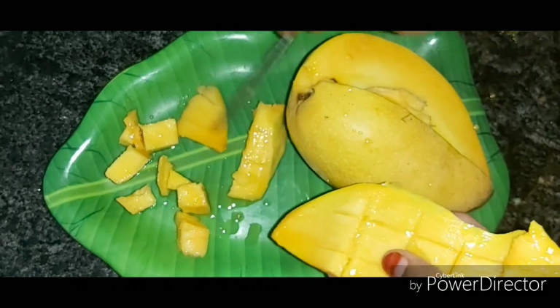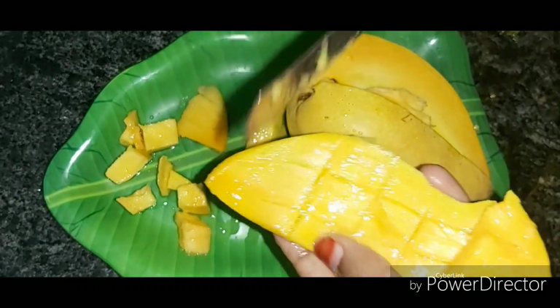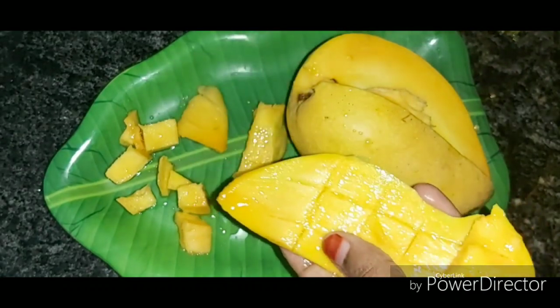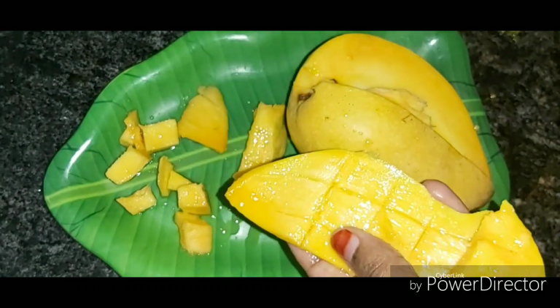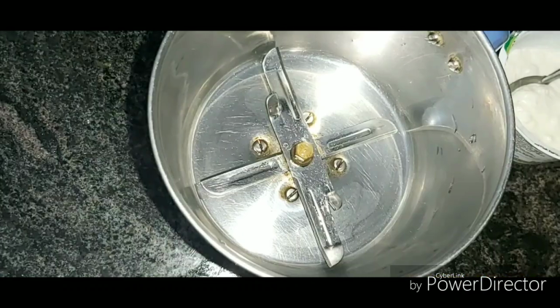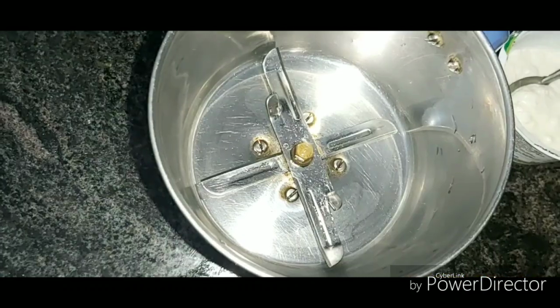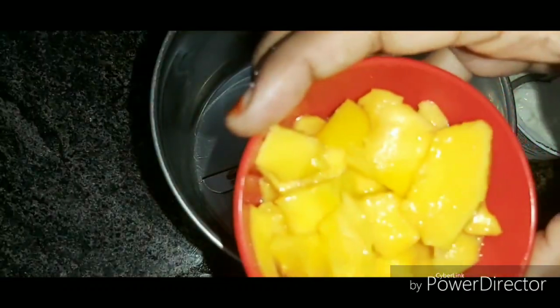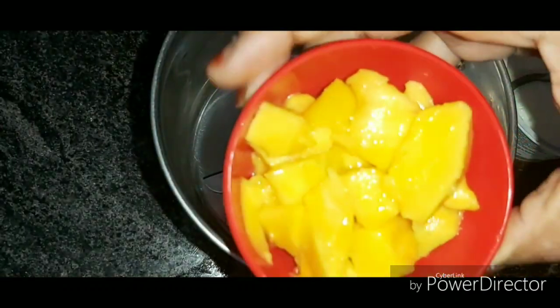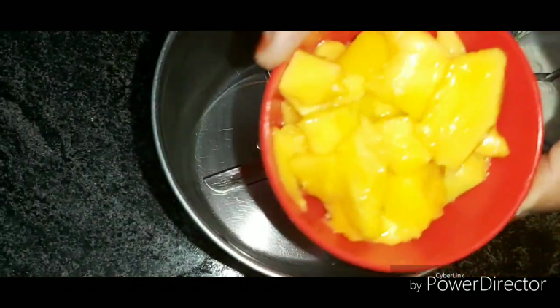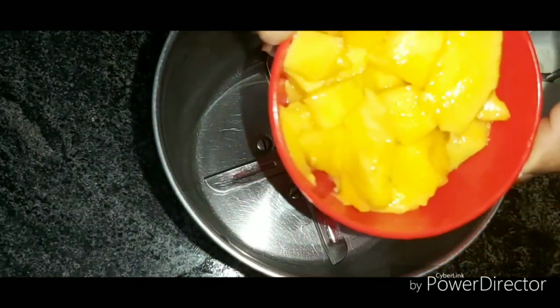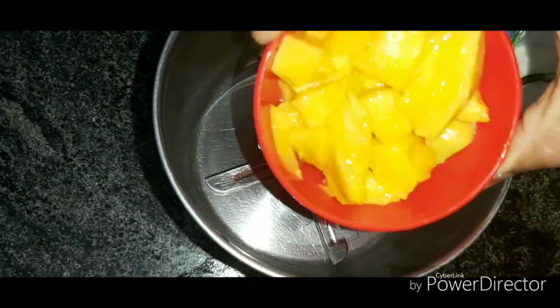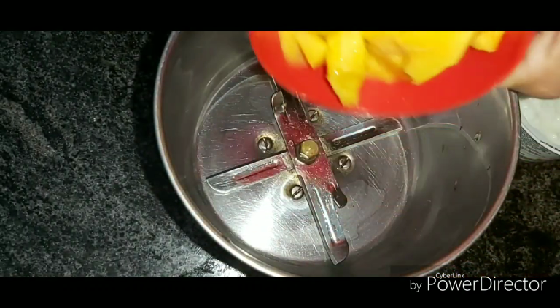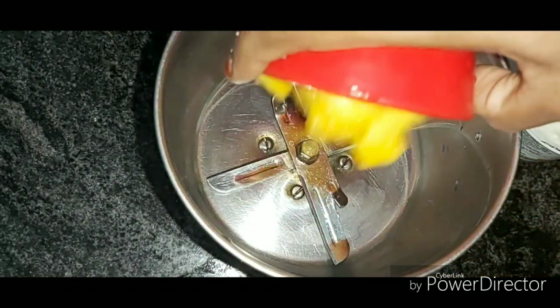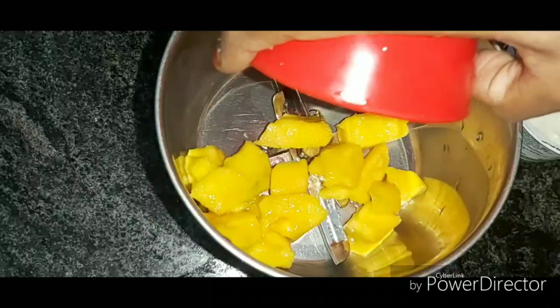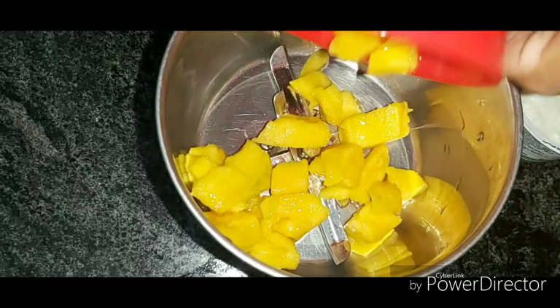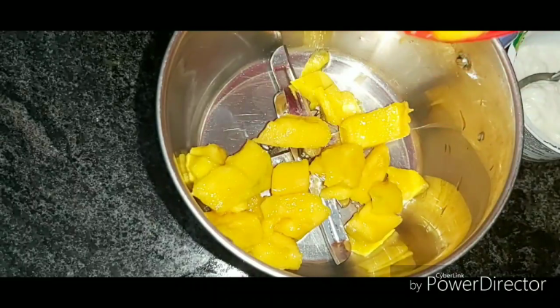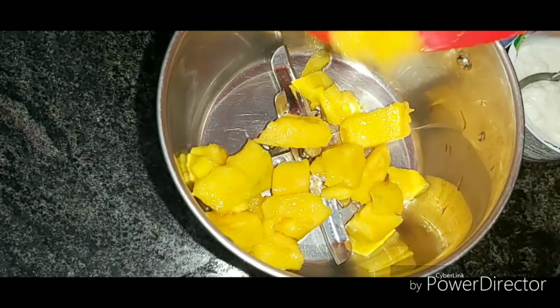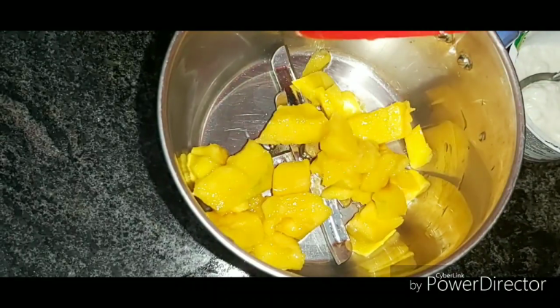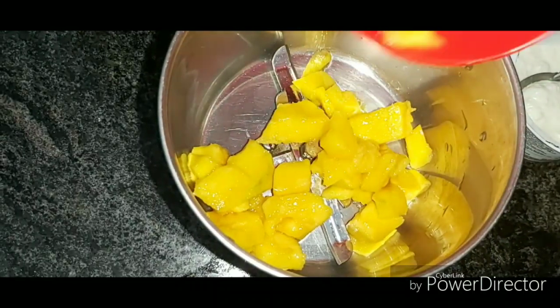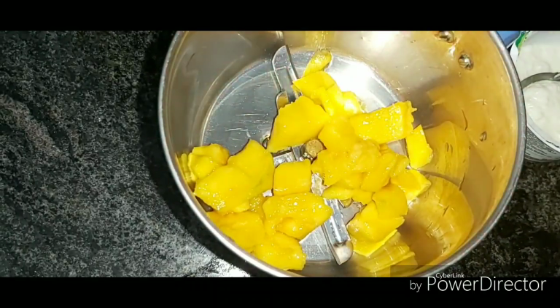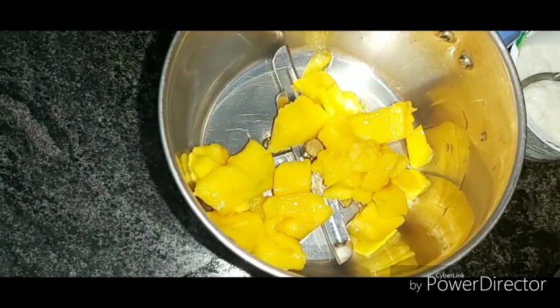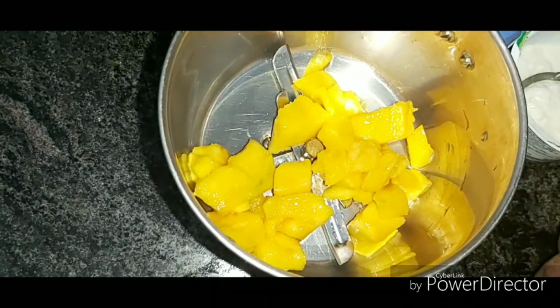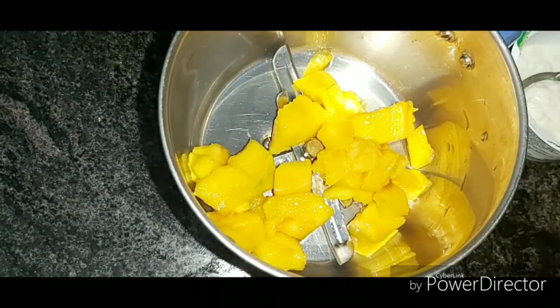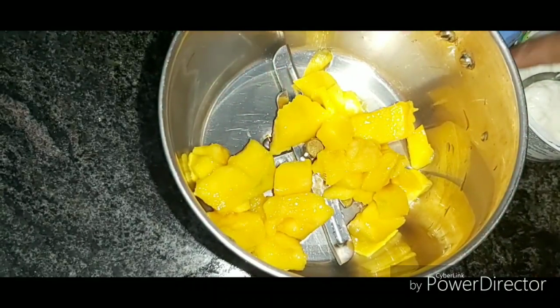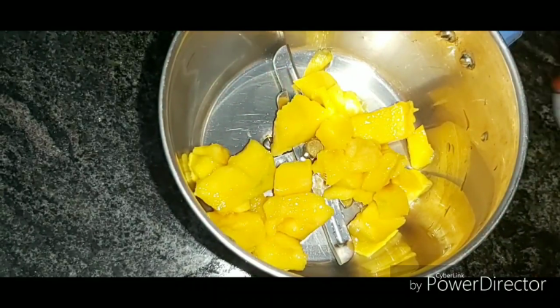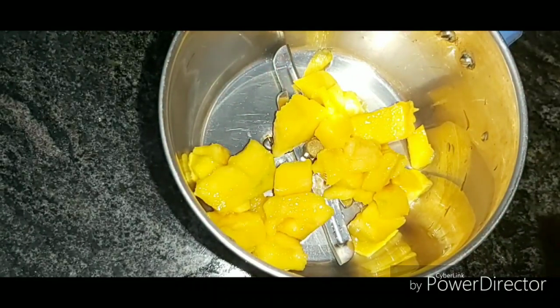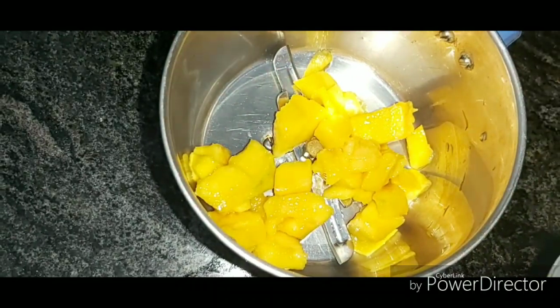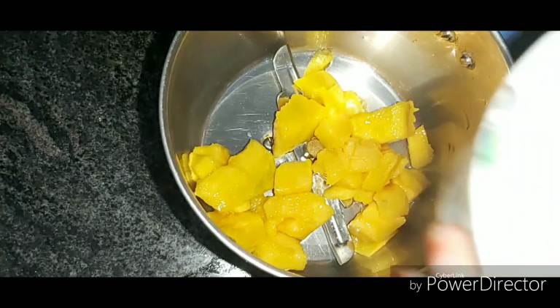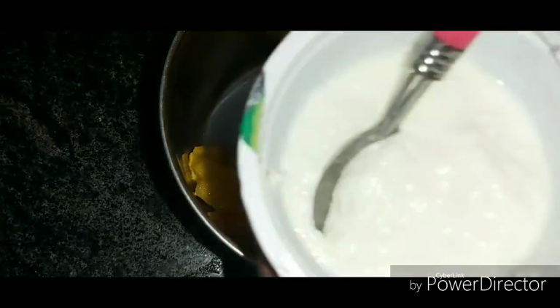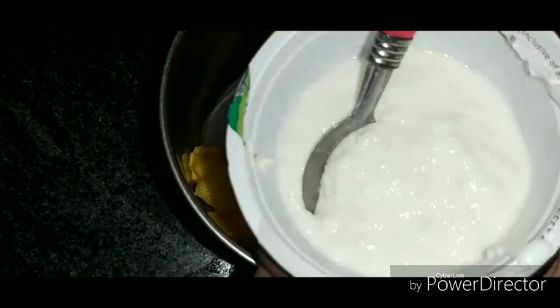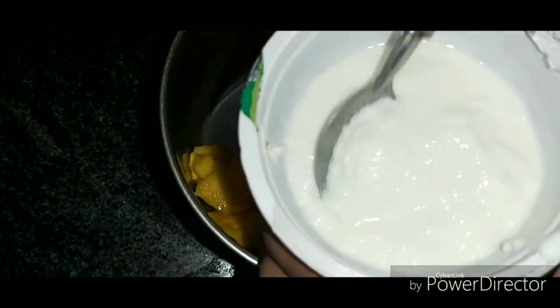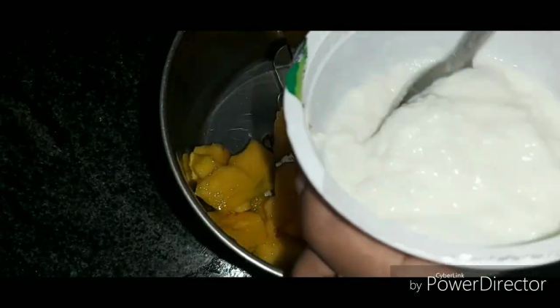Now cut it and put it in a jar. Mix it in a mixer cup. Next we have a good amount ready.